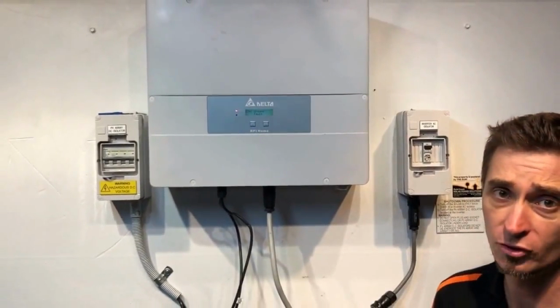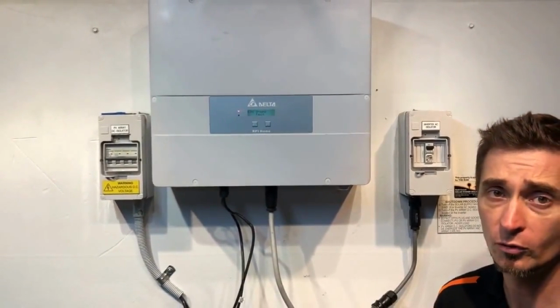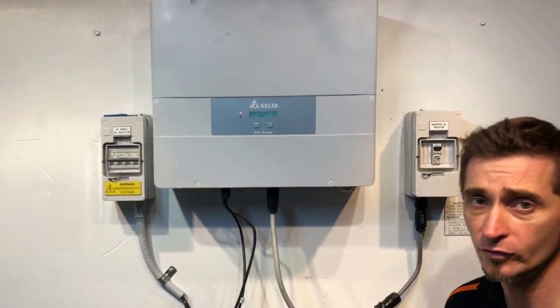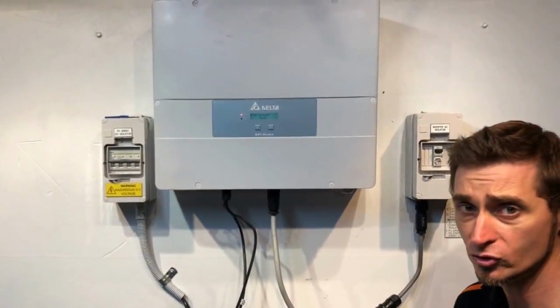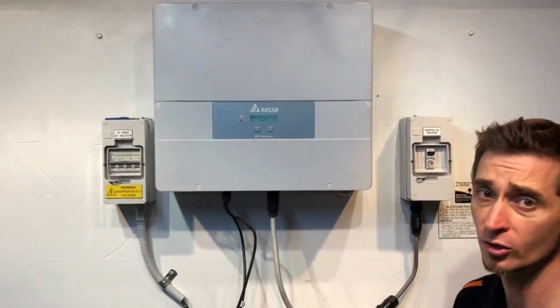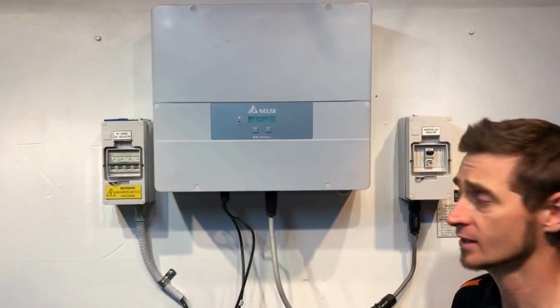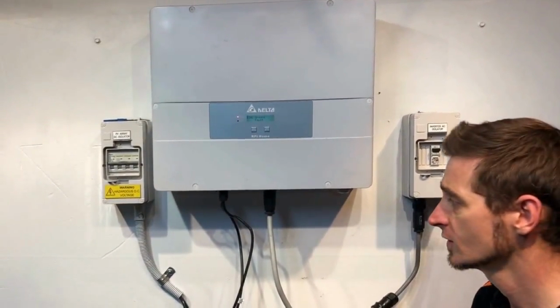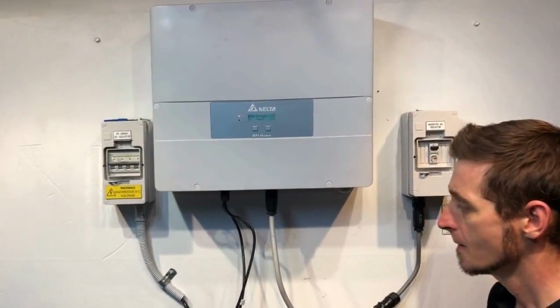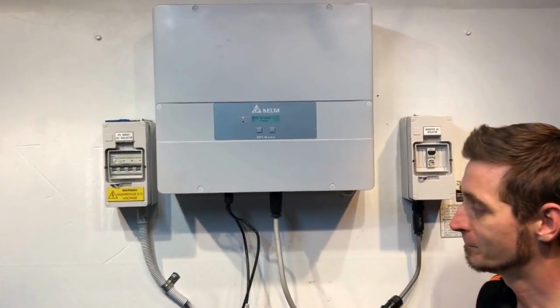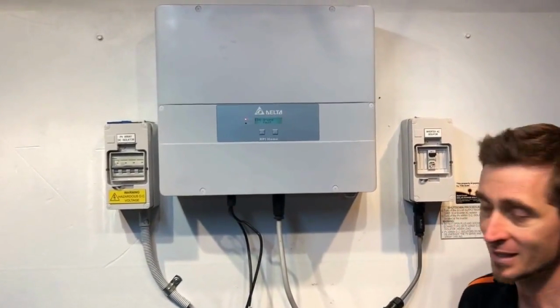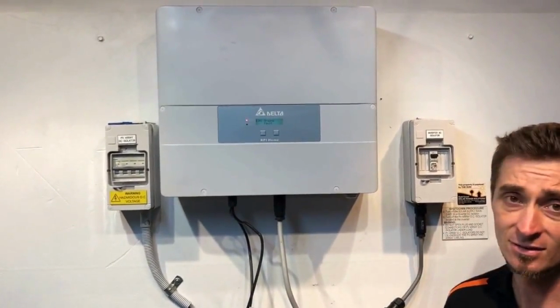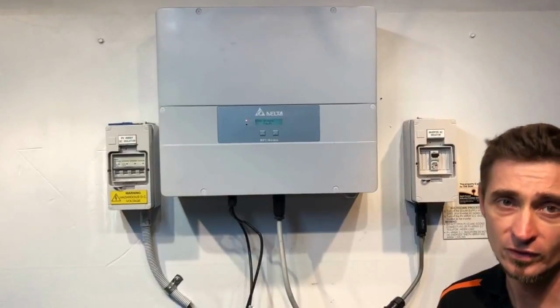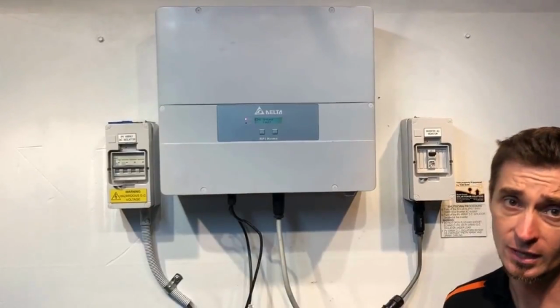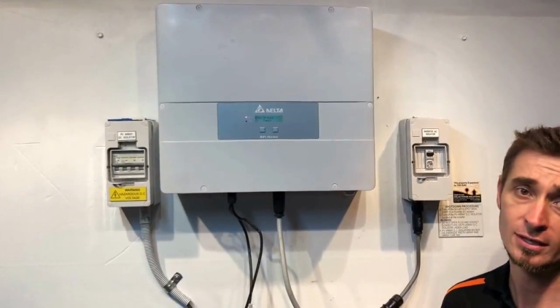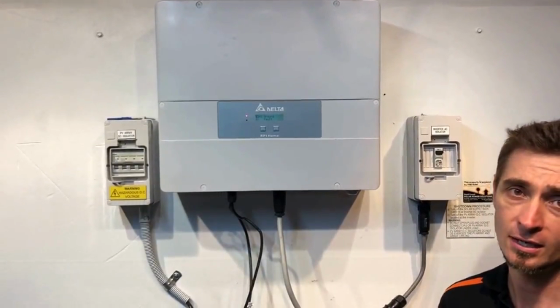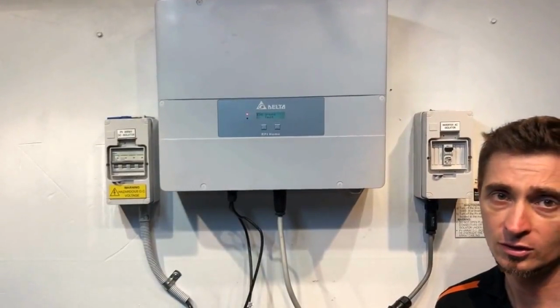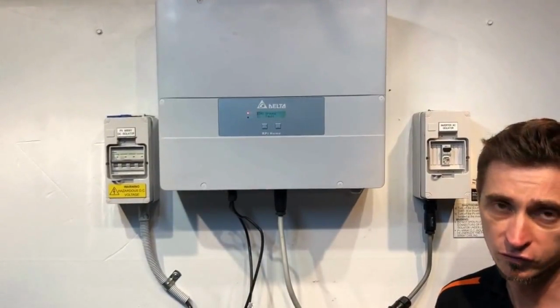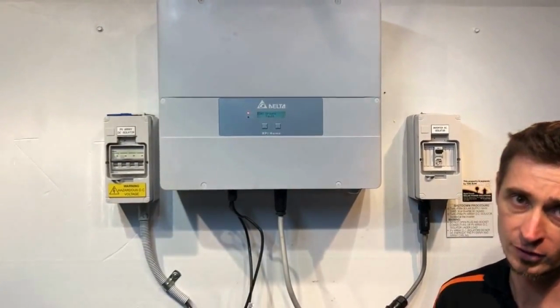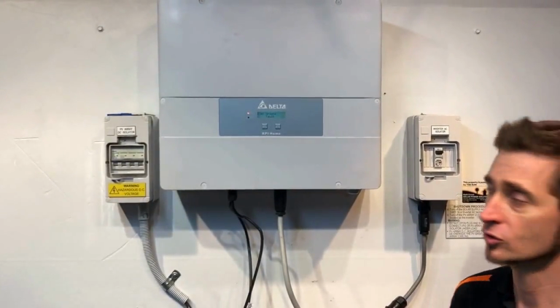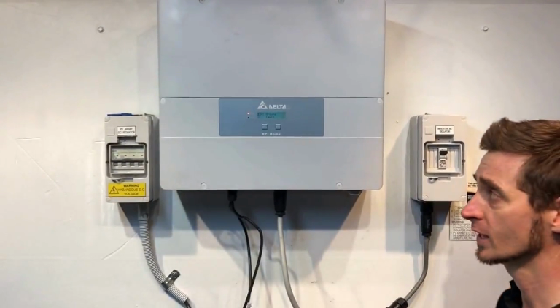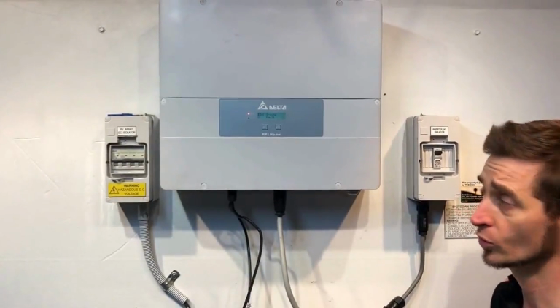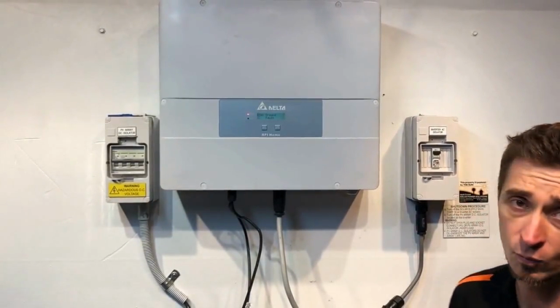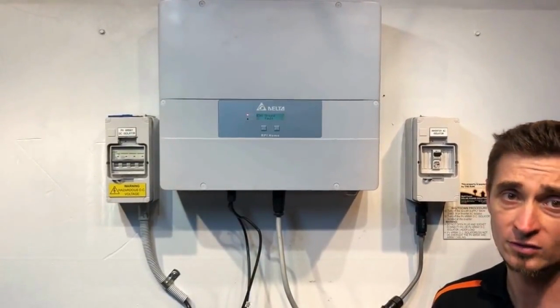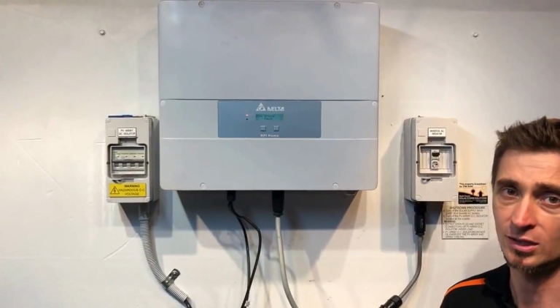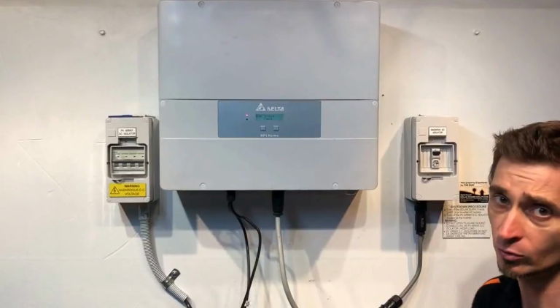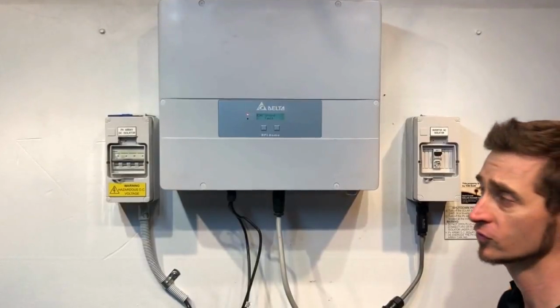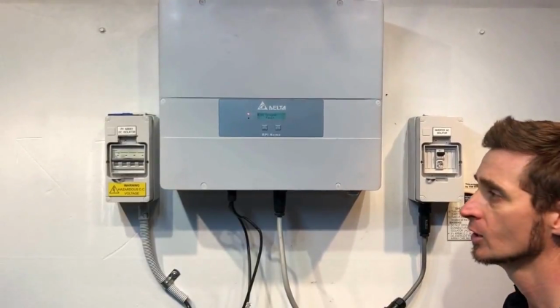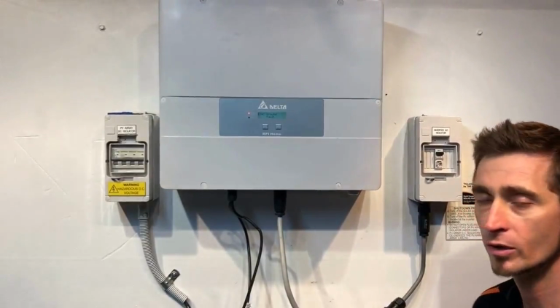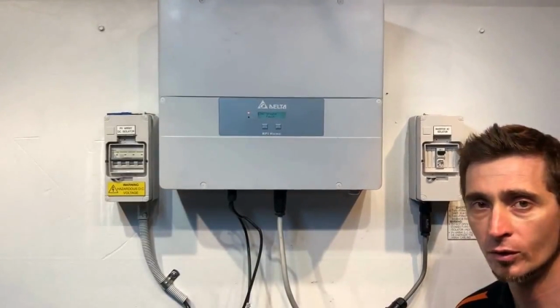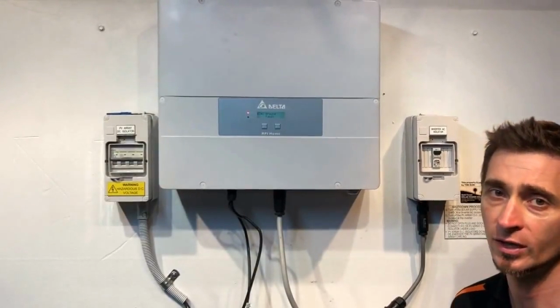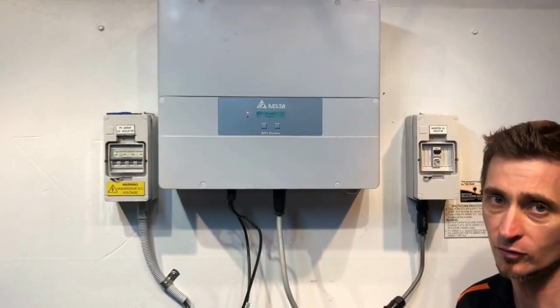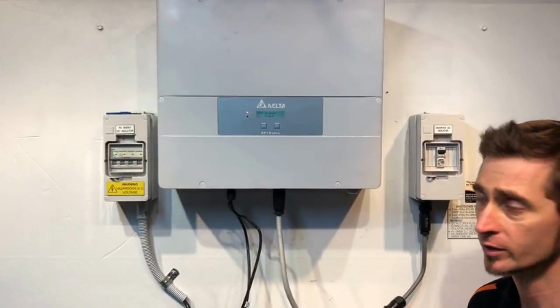It could even be an internal fault with the inverter, though that's usually not the case. Either way, you're going to need an accredited solar electrician to look at it, work out what's actually going on, and rectify the fault.